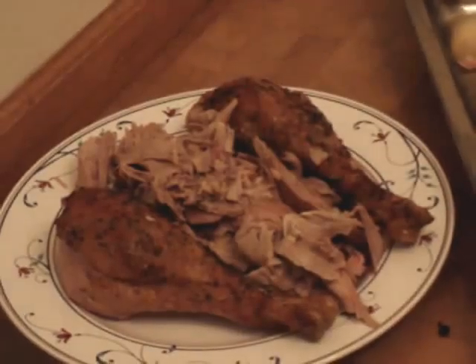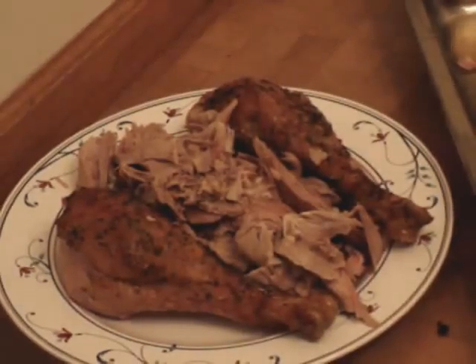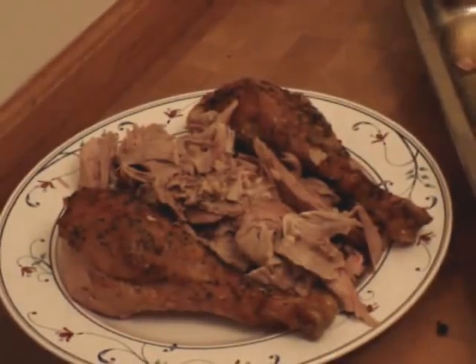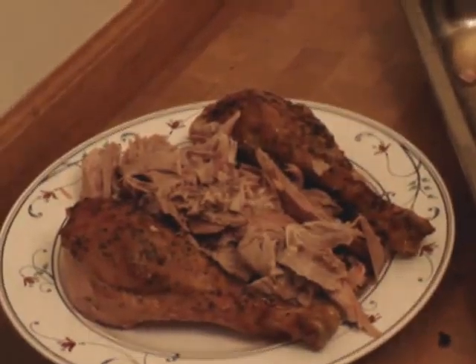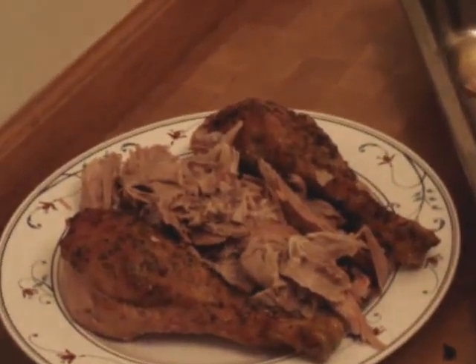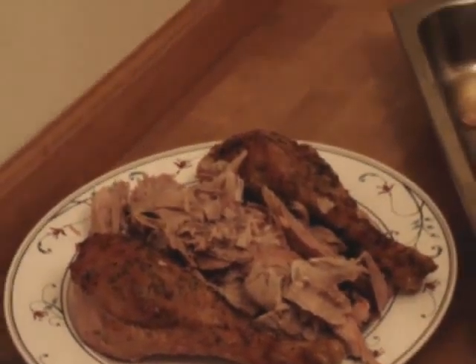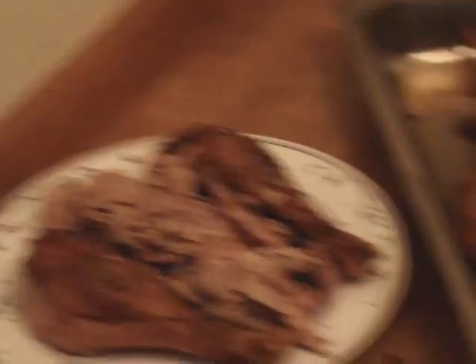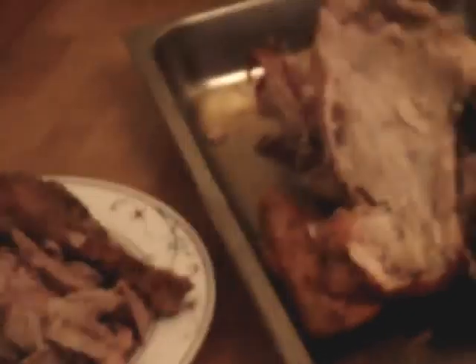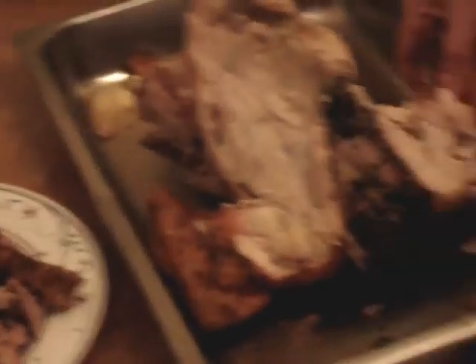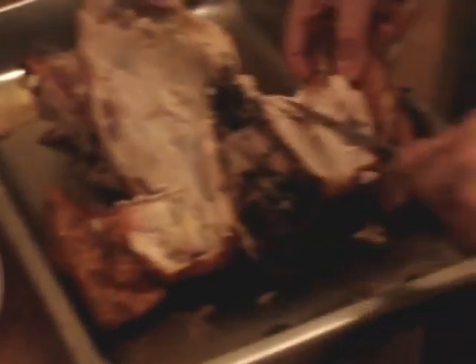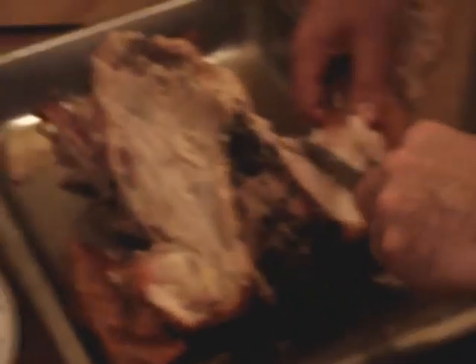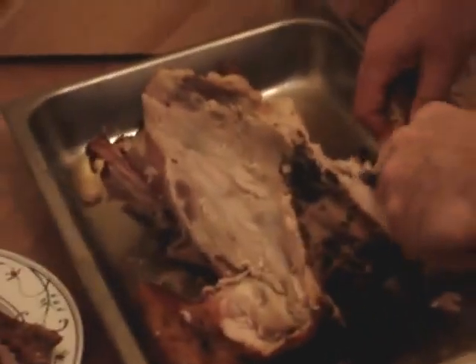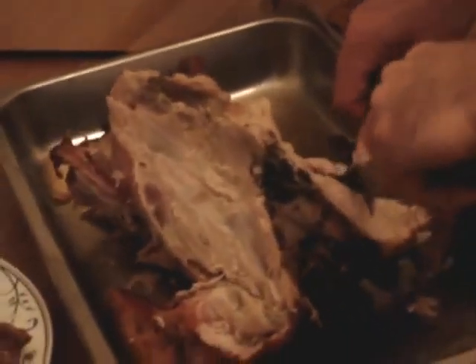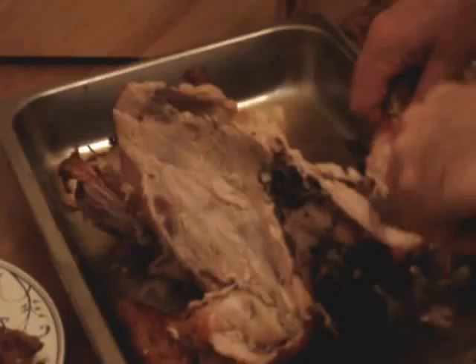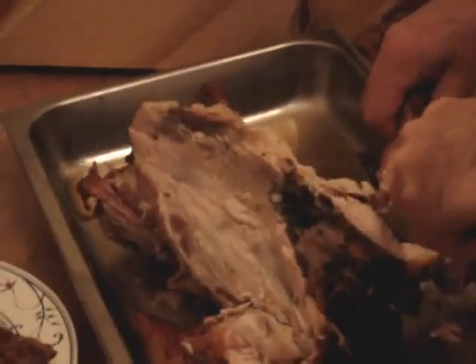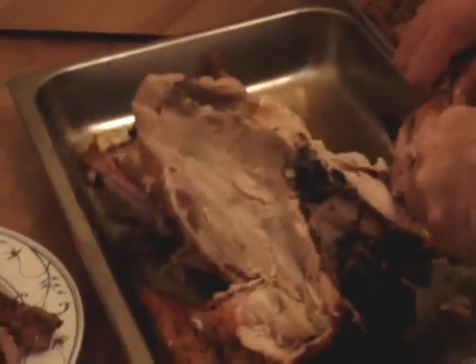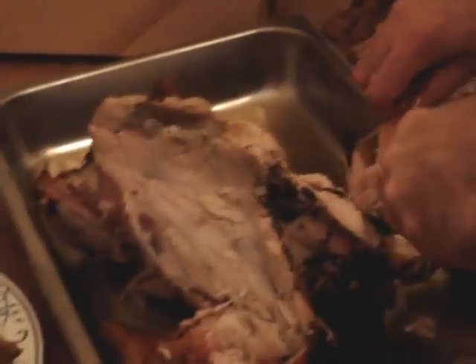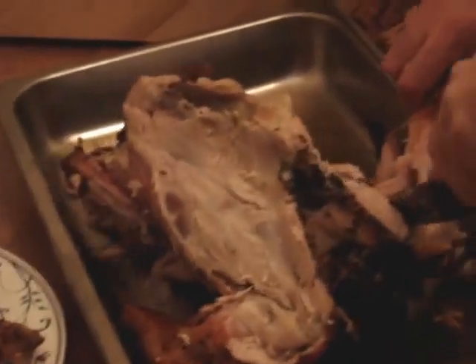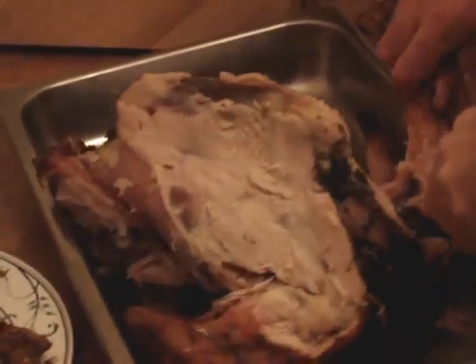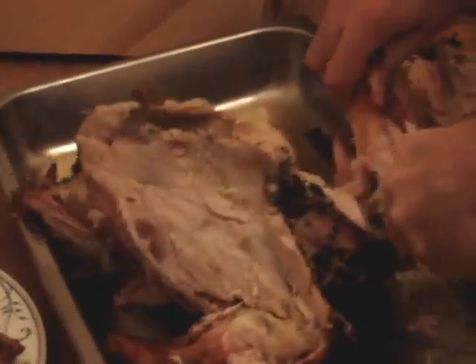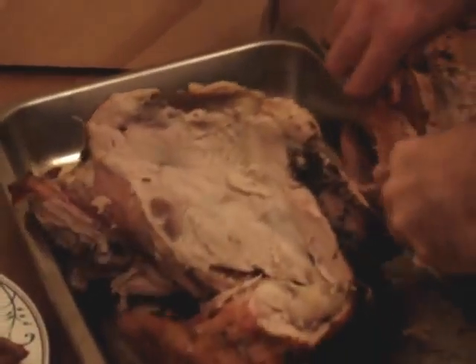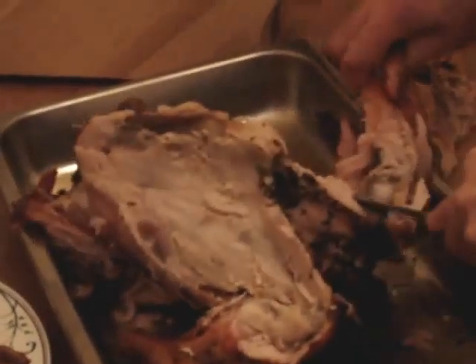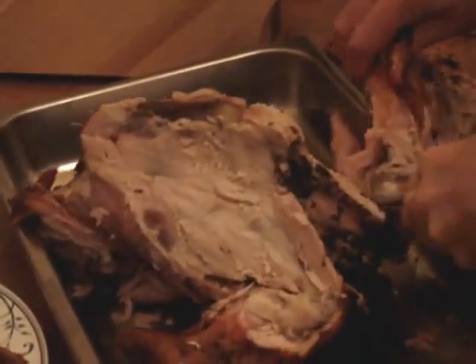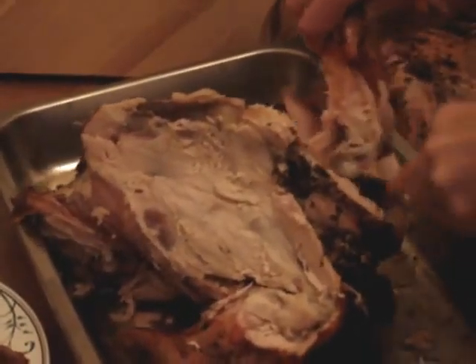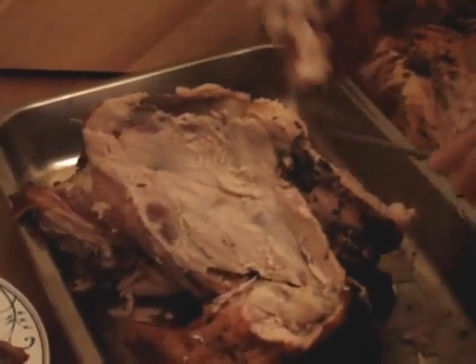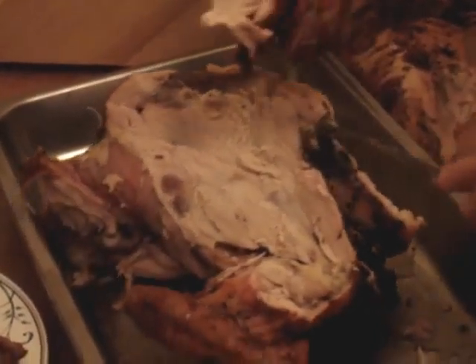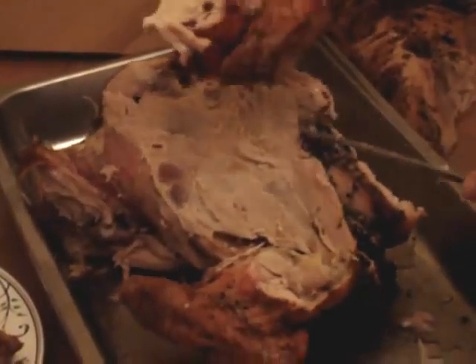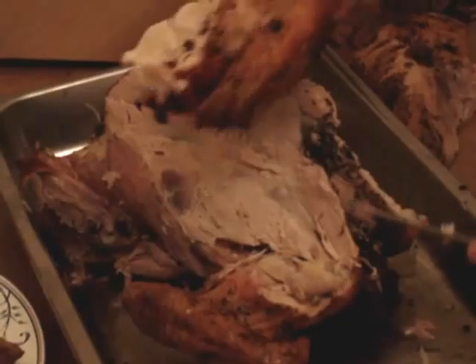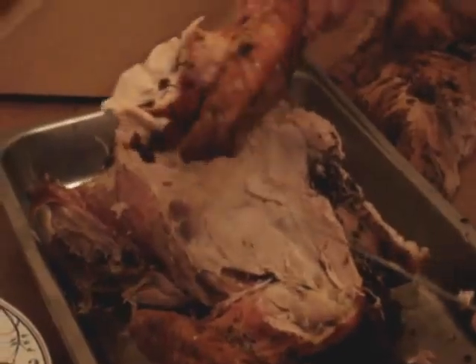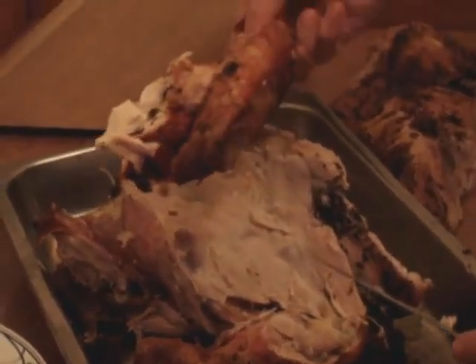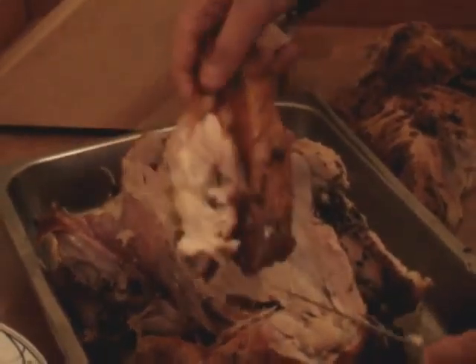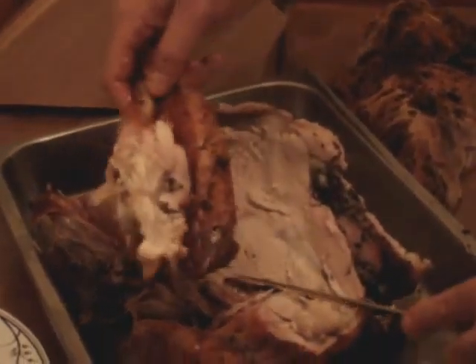Next we're going to be removing the wings. There's a small joint — you want to get around the joint. Usually you'll put the wing right on the platter.